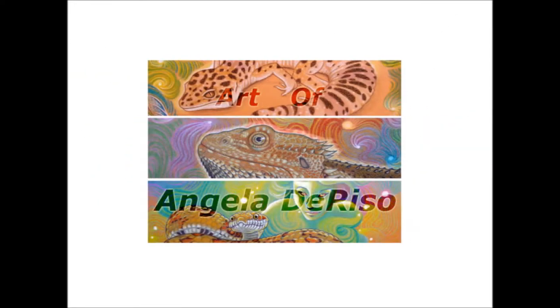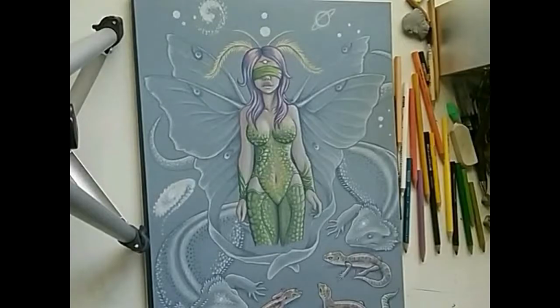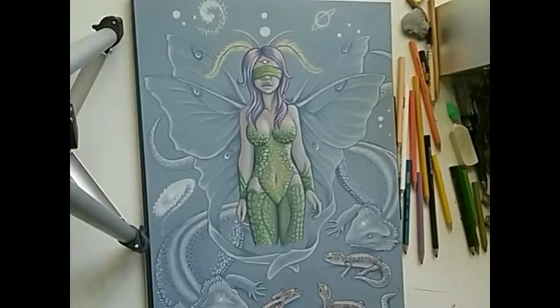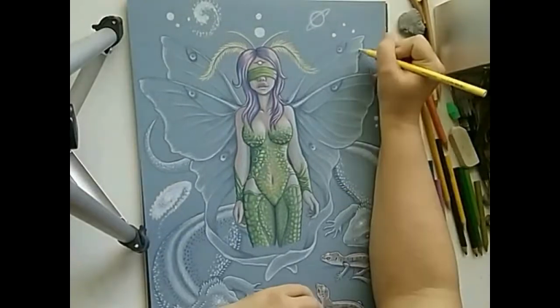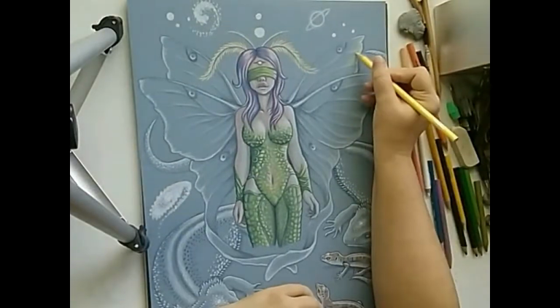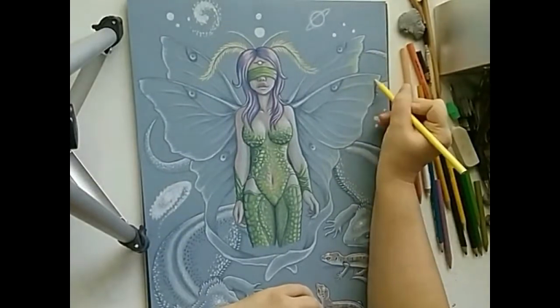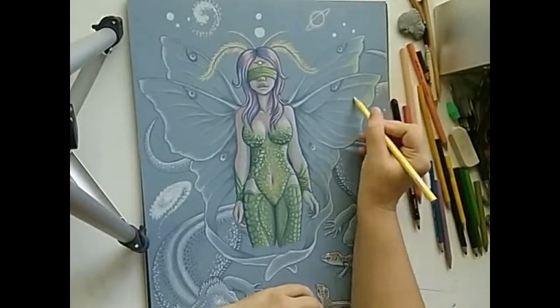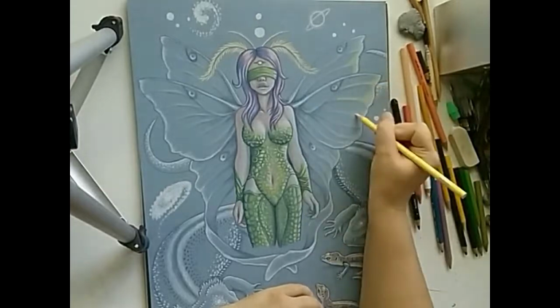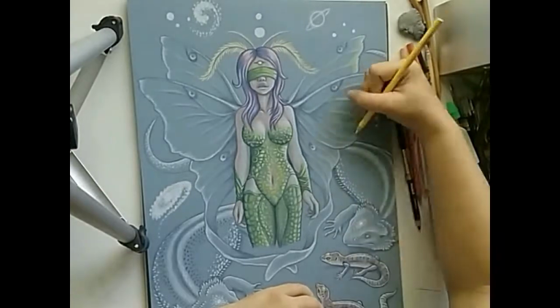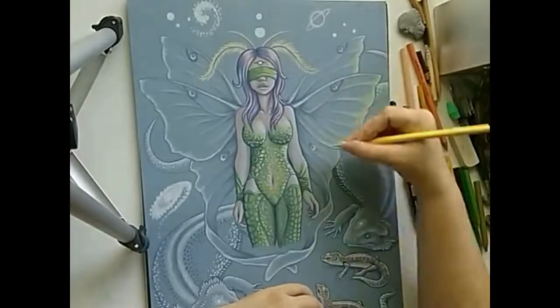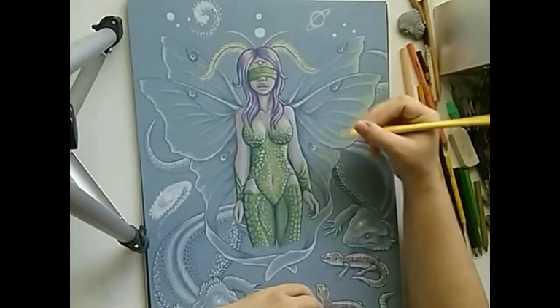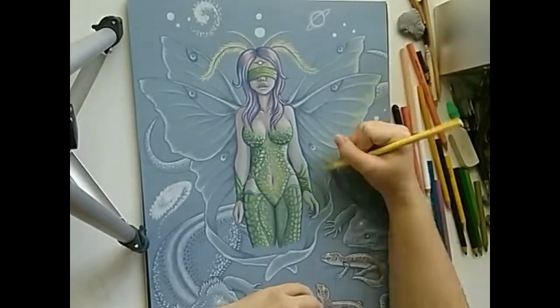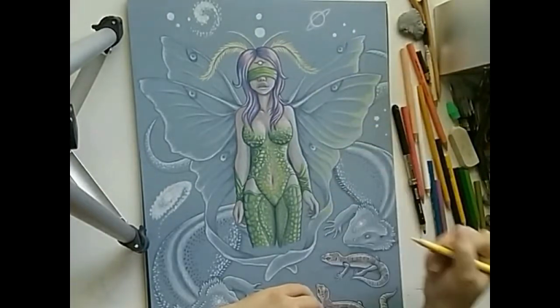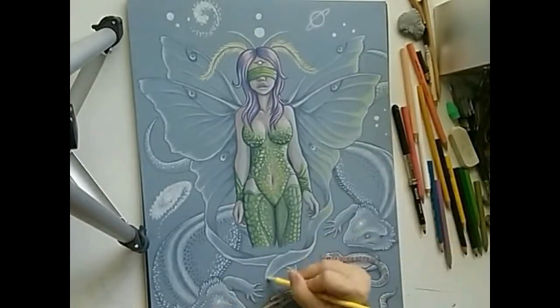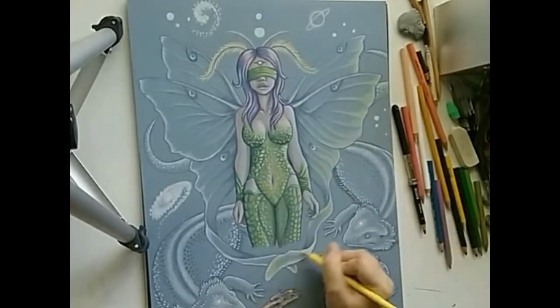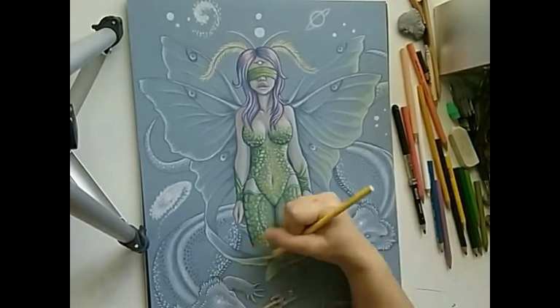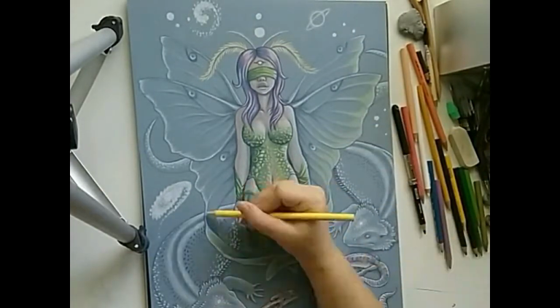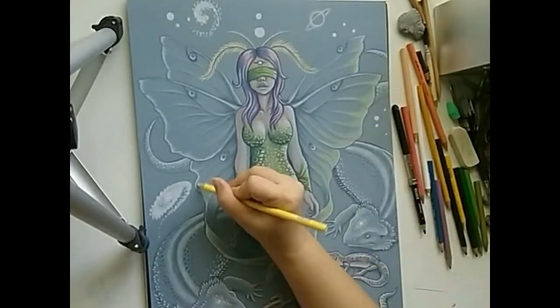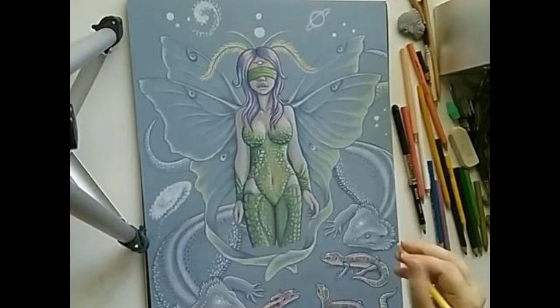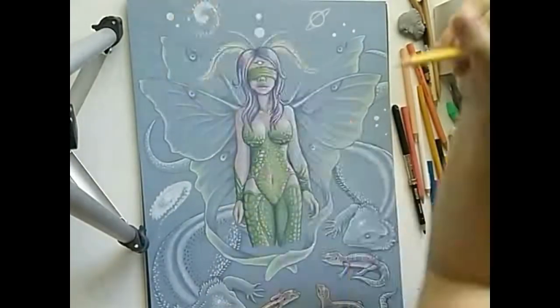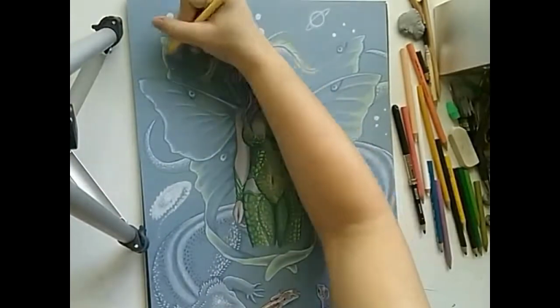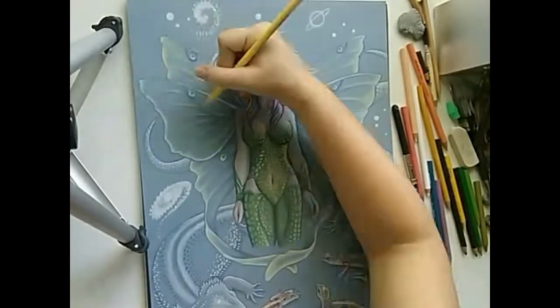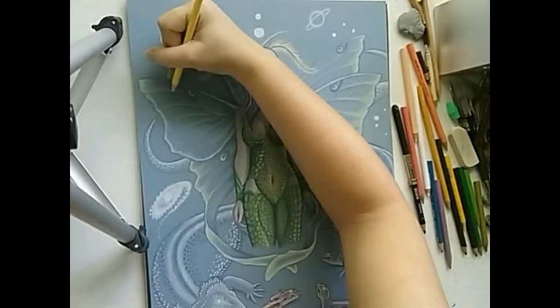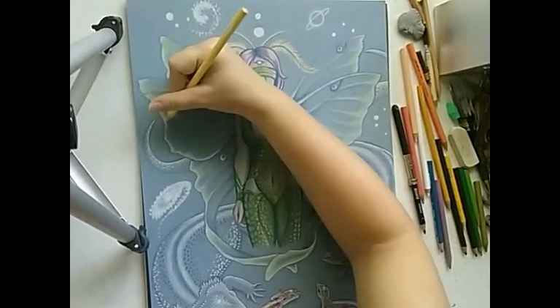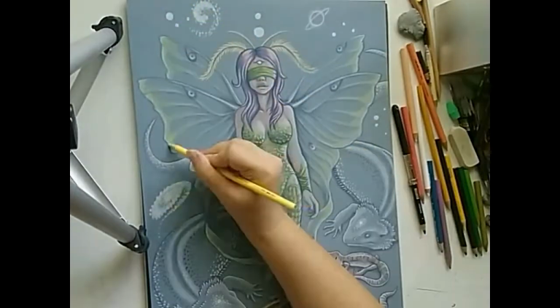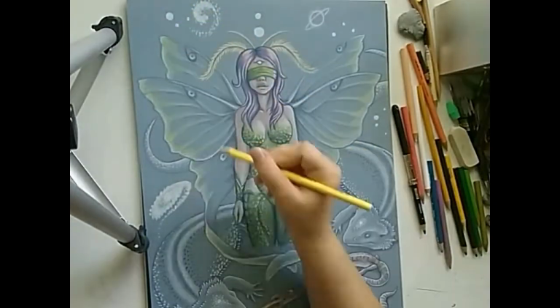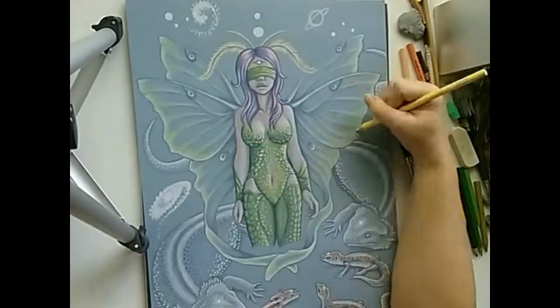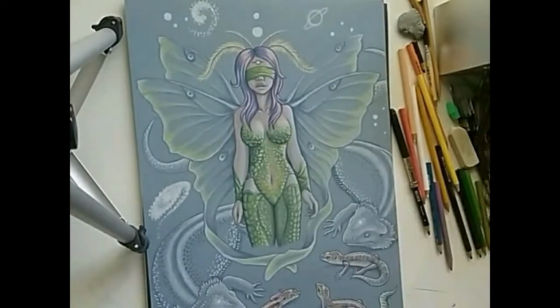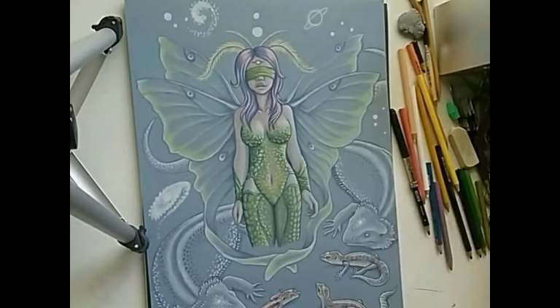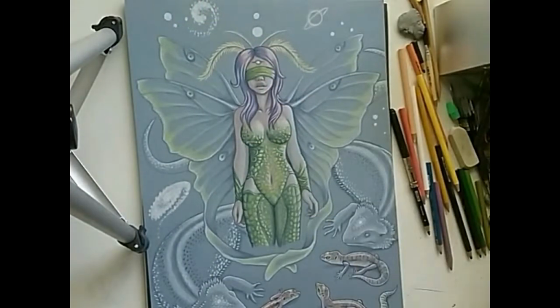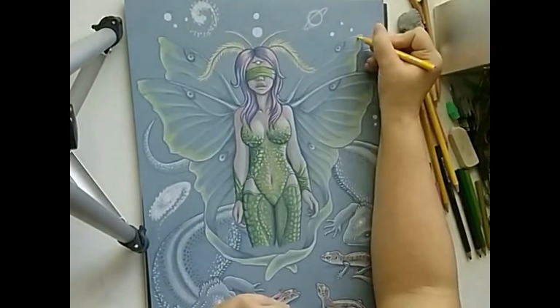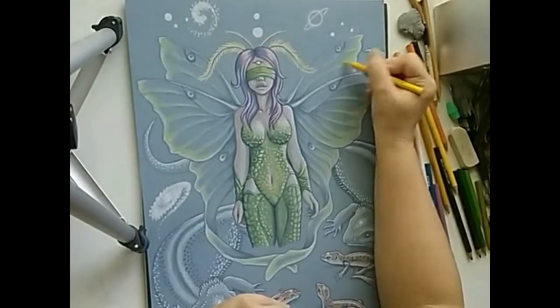Hey guys, today I will be working on finishing the mop wings on my fairy. Before I started the video, I drew in the eye spots on each wing with indigo blue and then added some white for highlights.